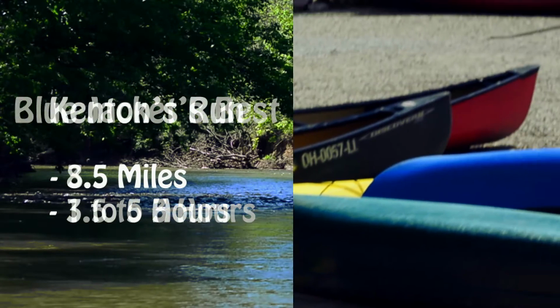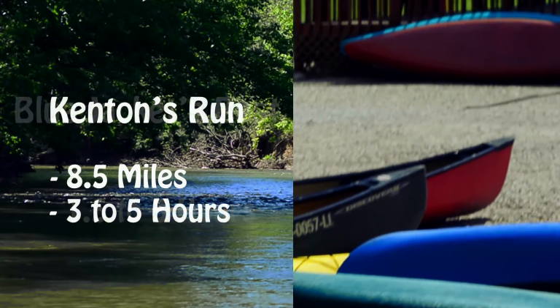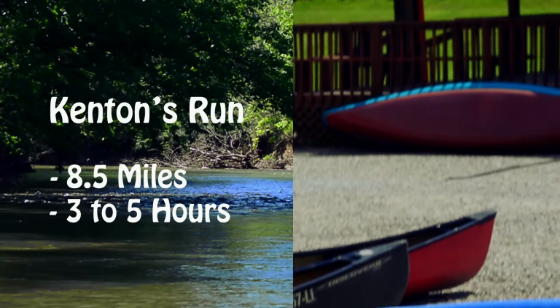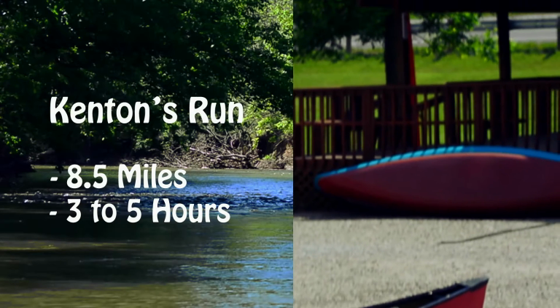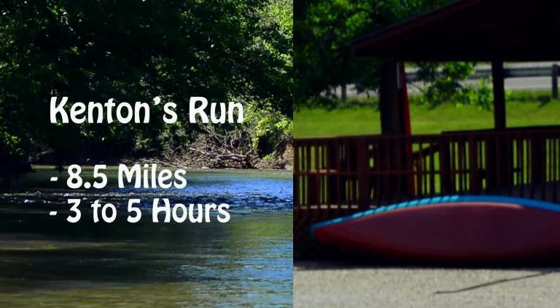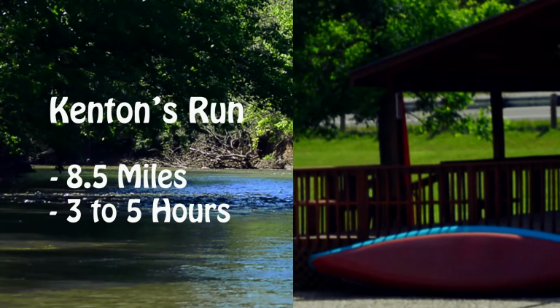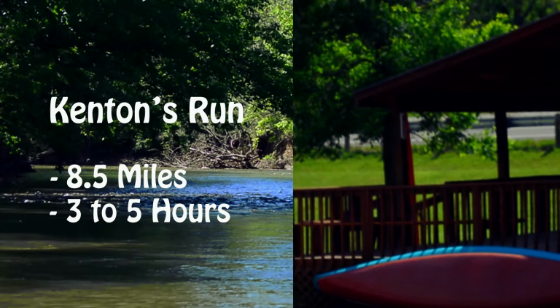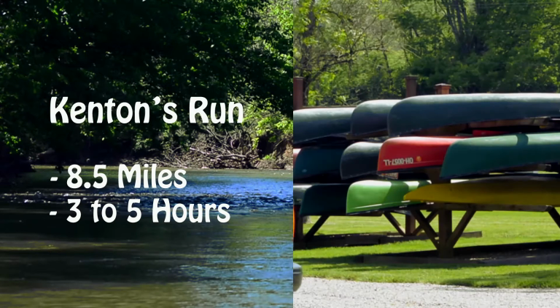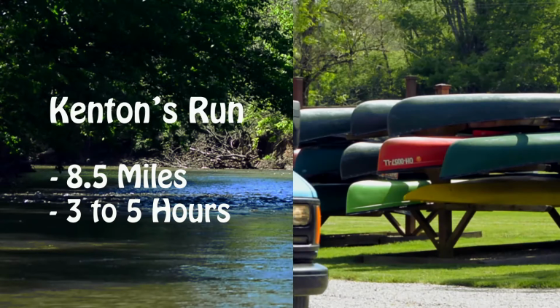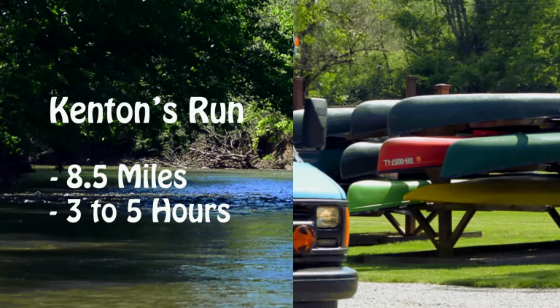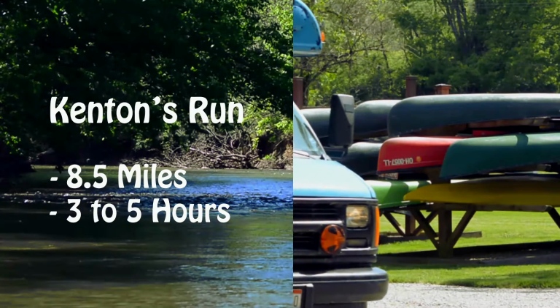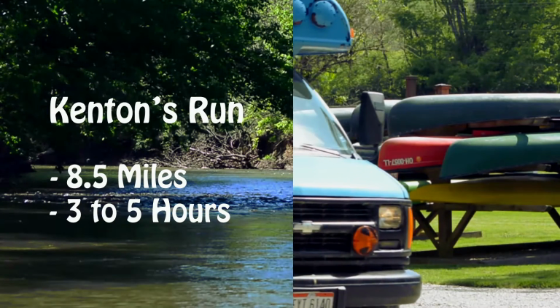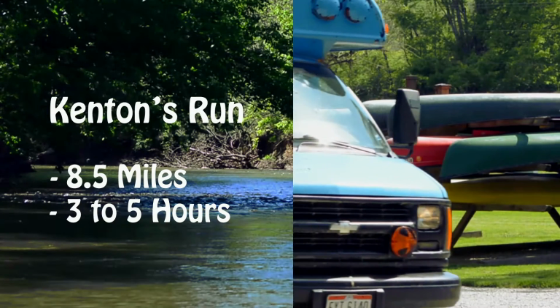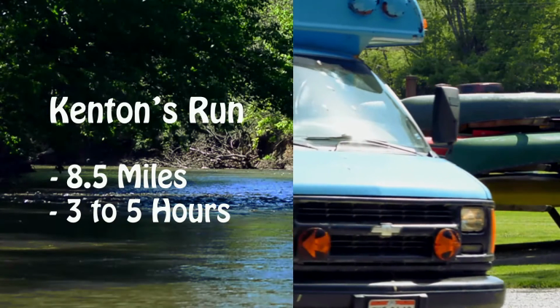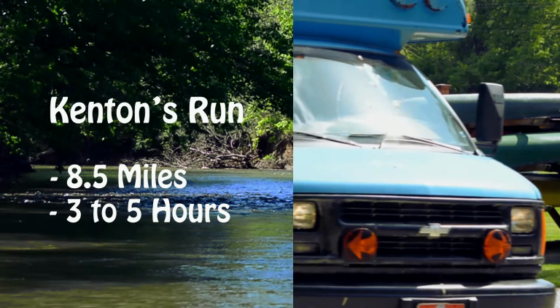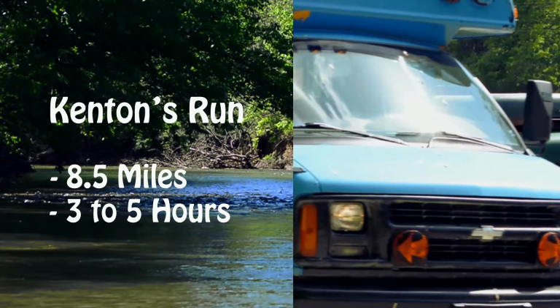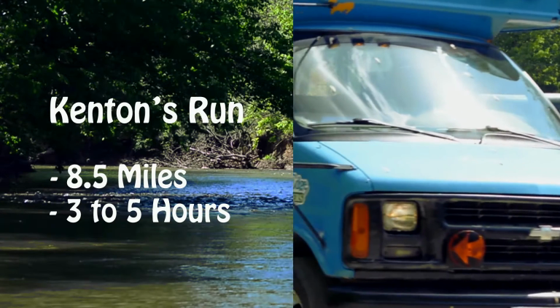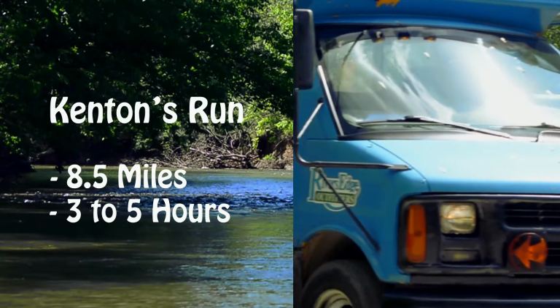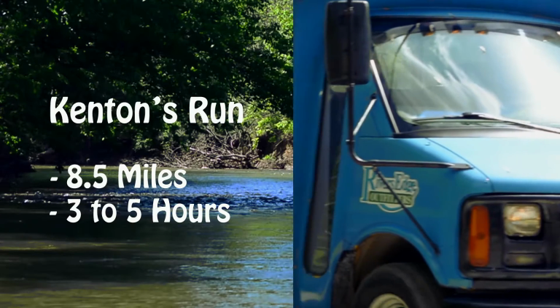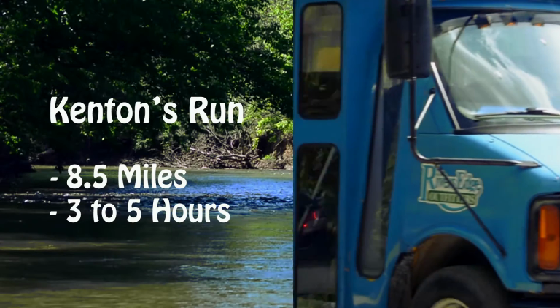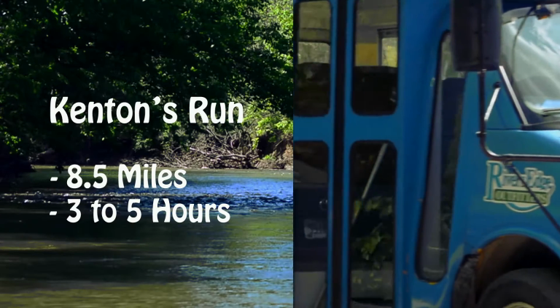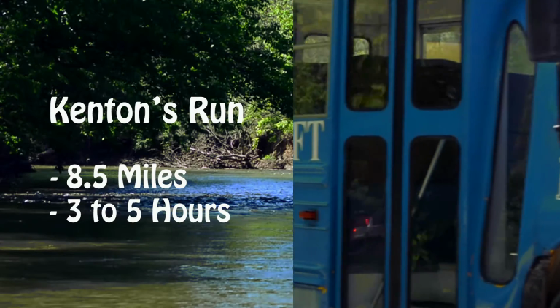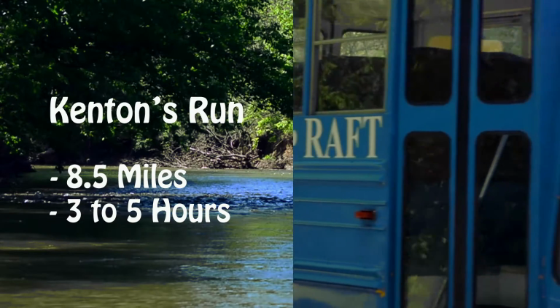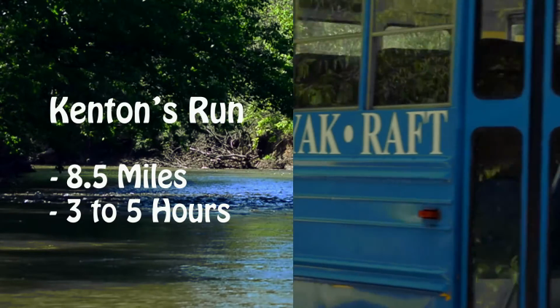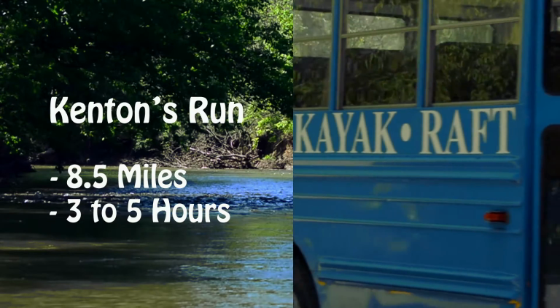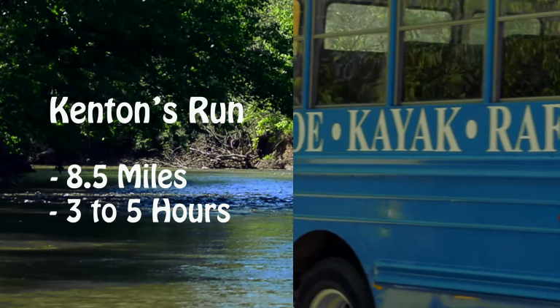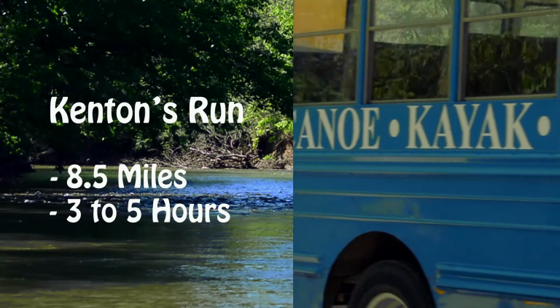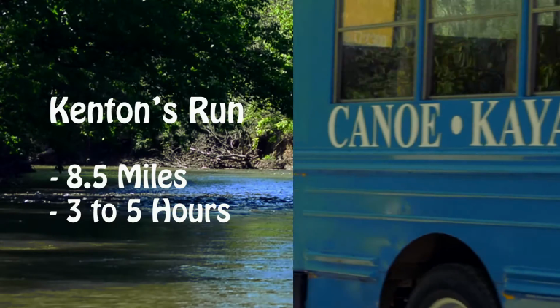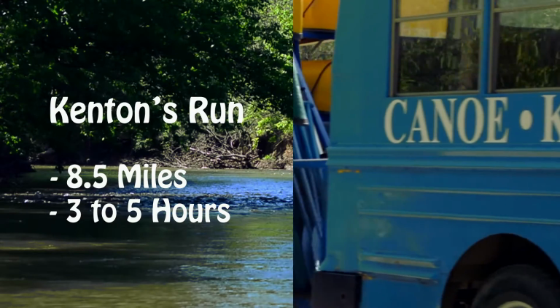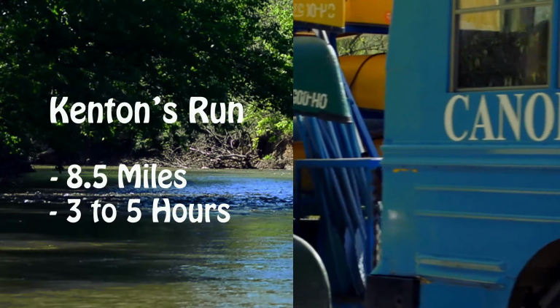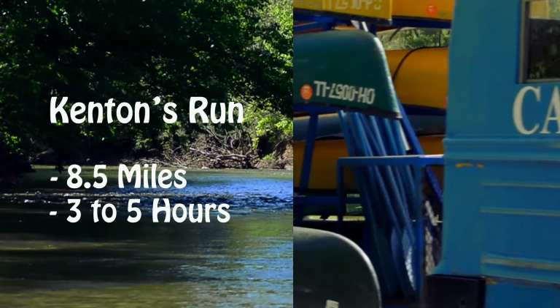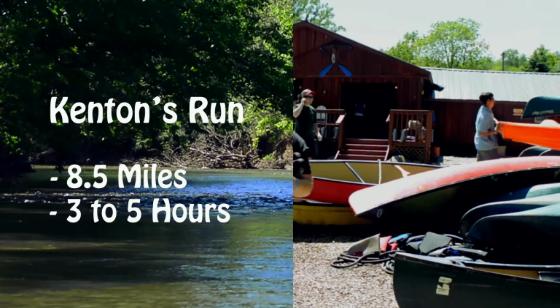Our next most popular is Kenton's Run. Kenton's Run is about eight and a half miles long and can last three to five hours. Some people like to go on Kenton's Run, pack a picnic, and make a whole day of the trip.